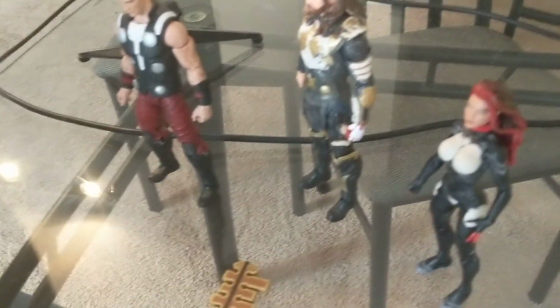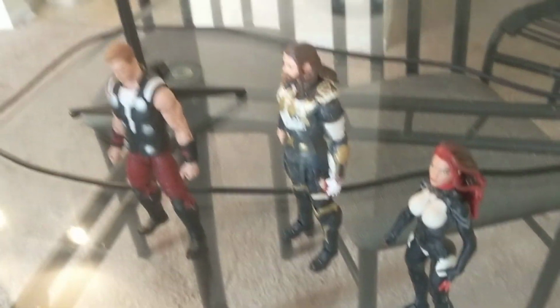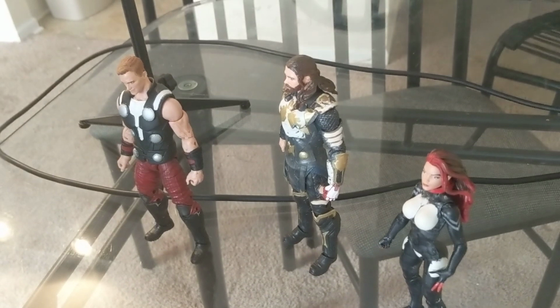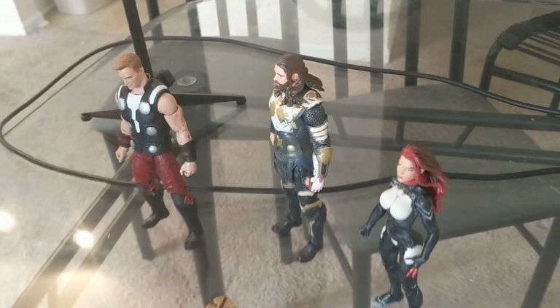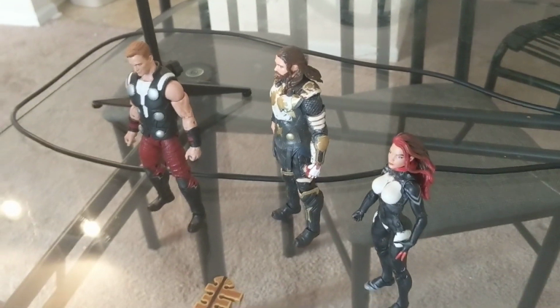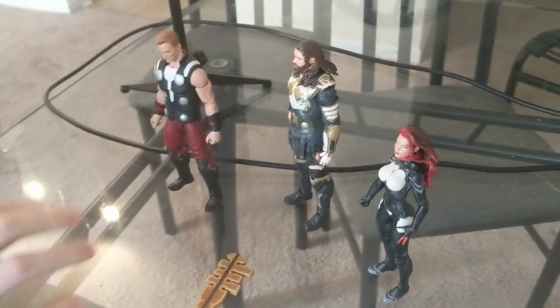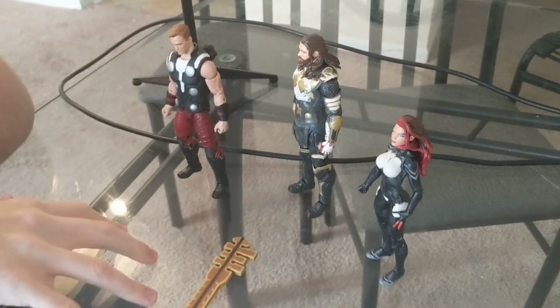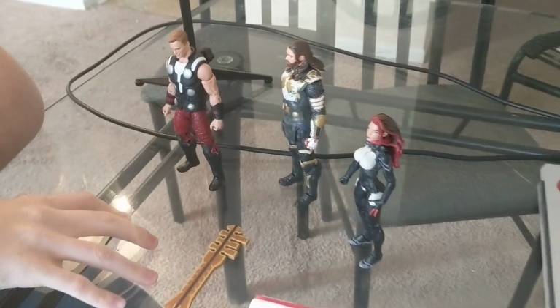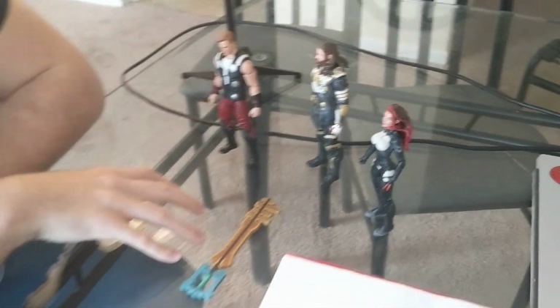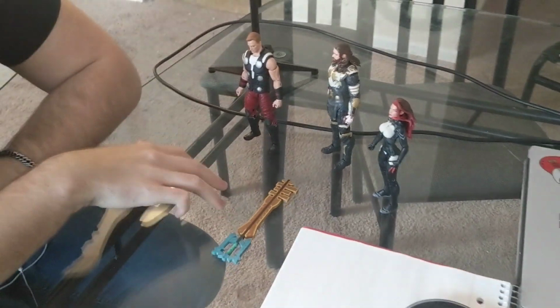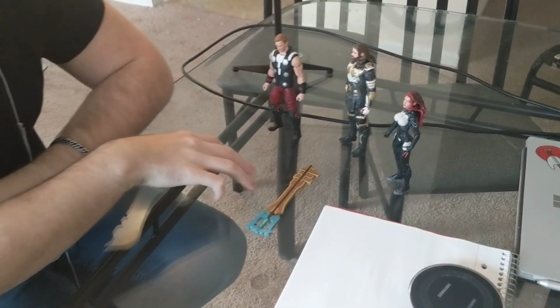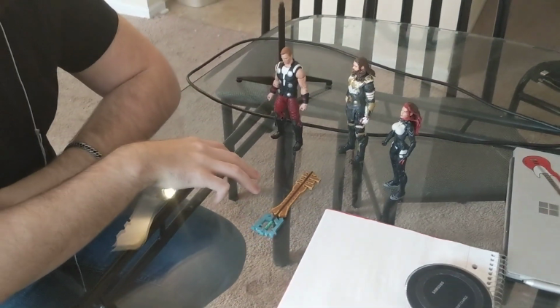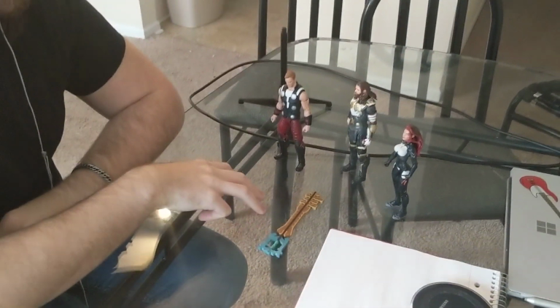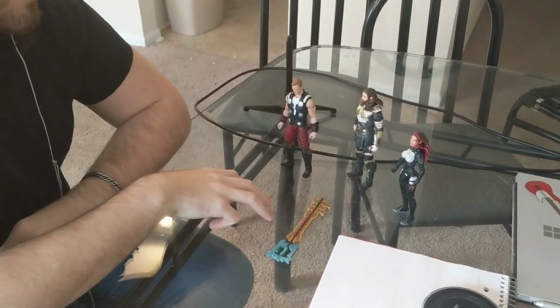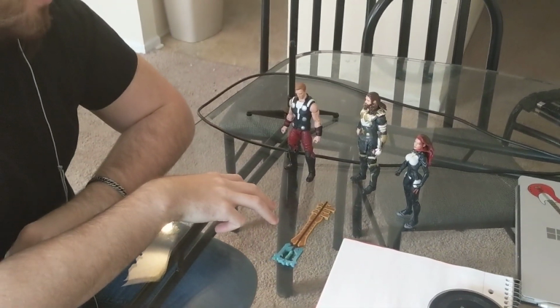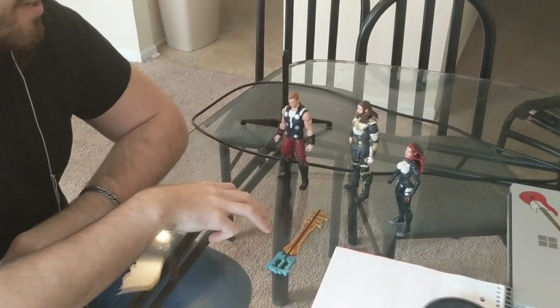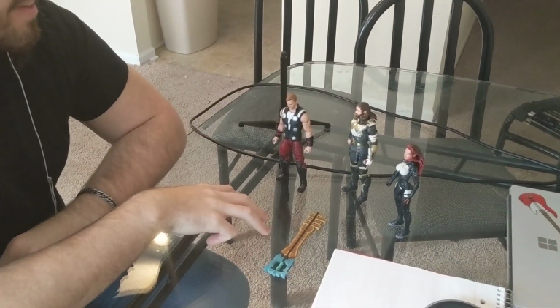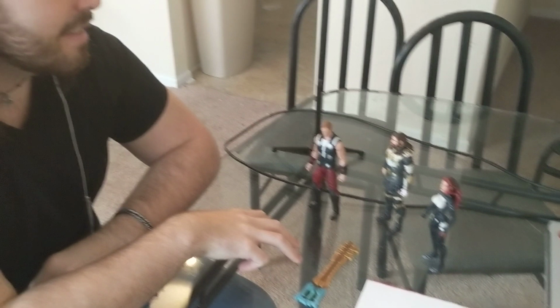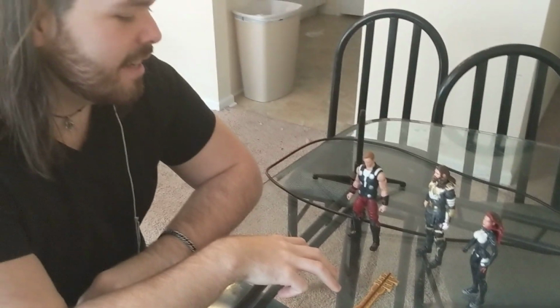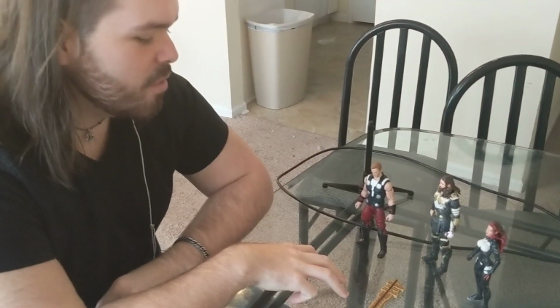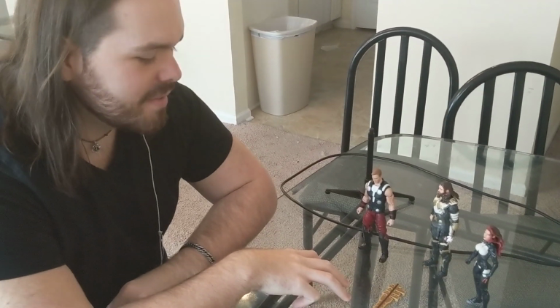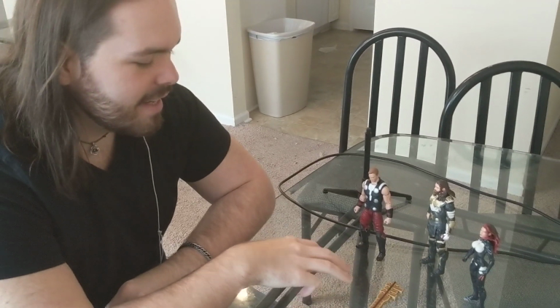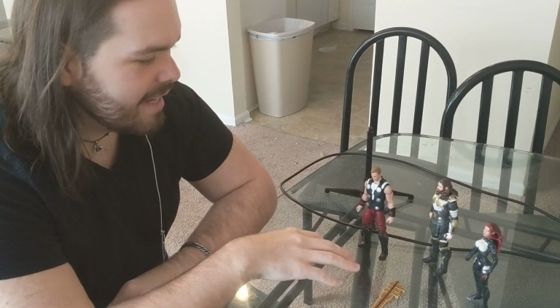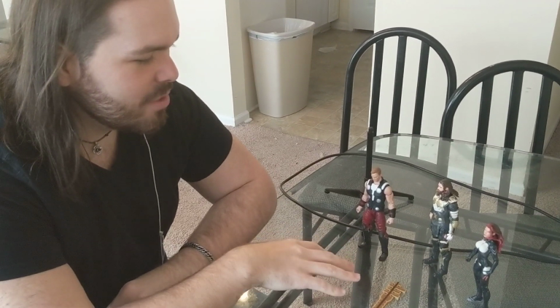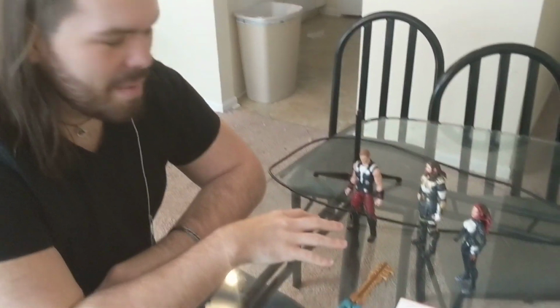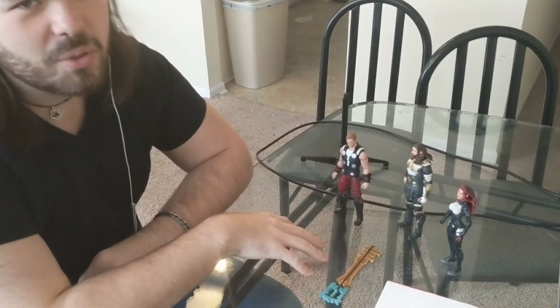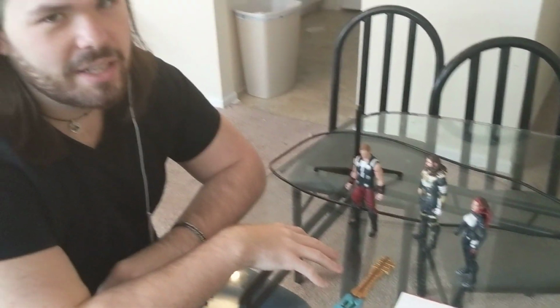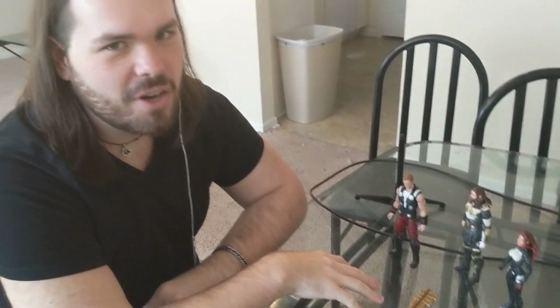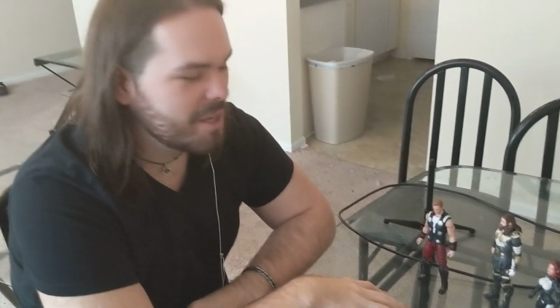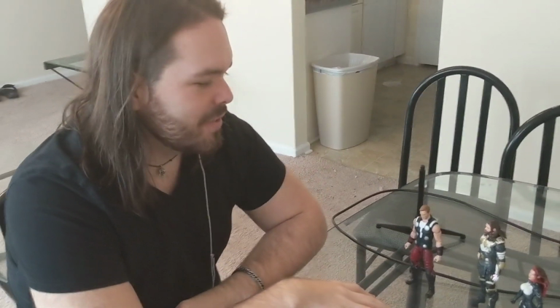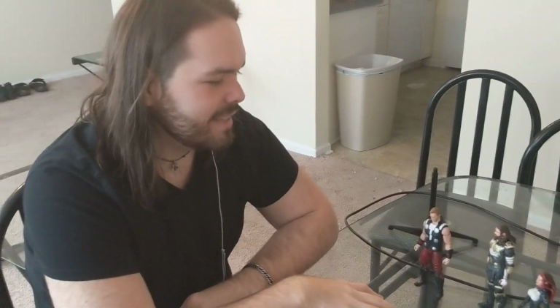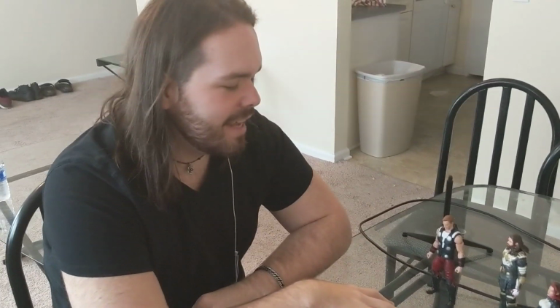These are custom Marvel-Elden figures that I have been working on for the last few months. These are for my personal collection — they're not for commission or anything like that.